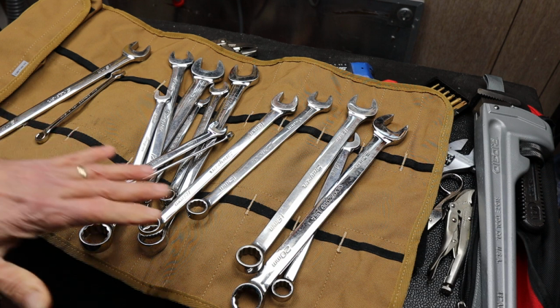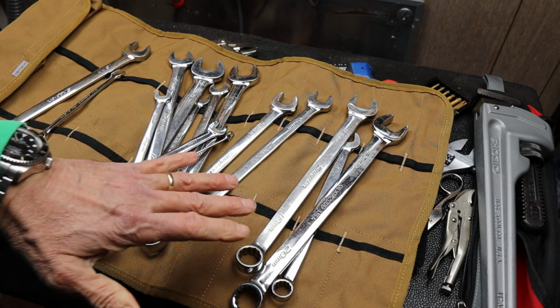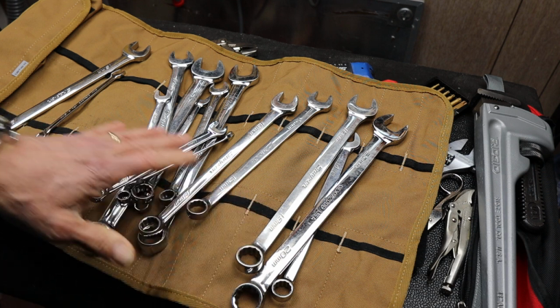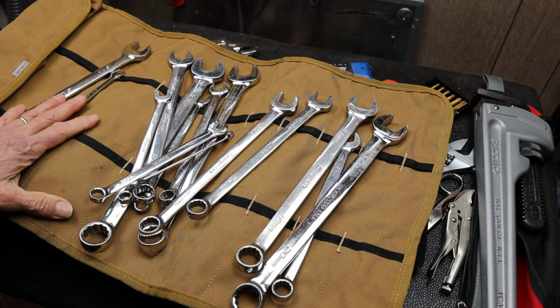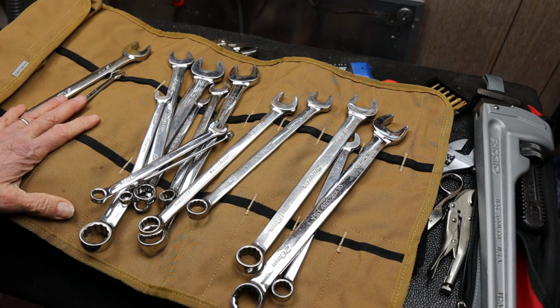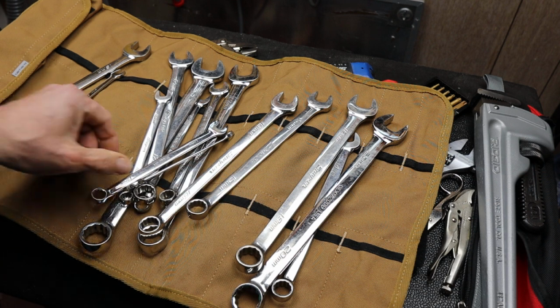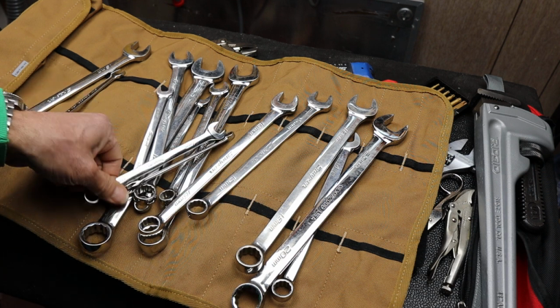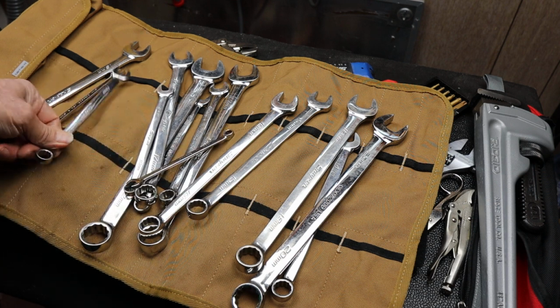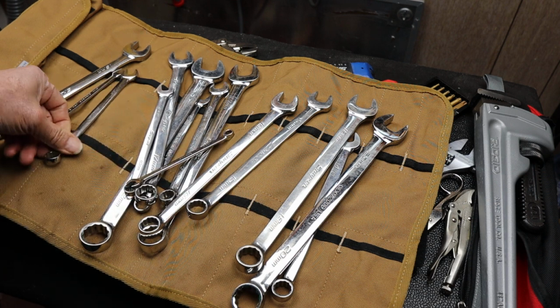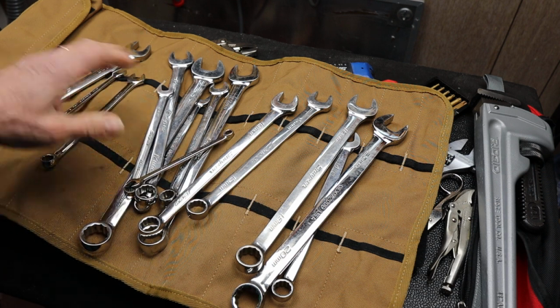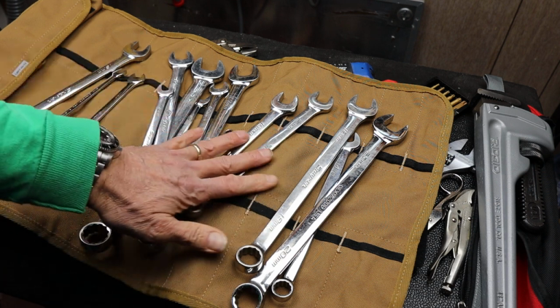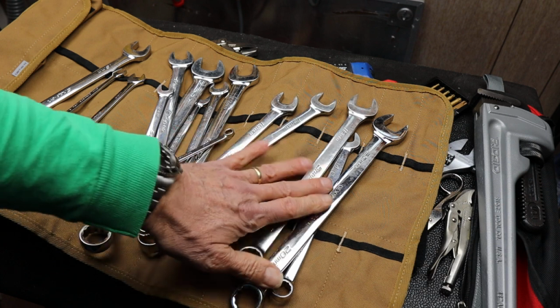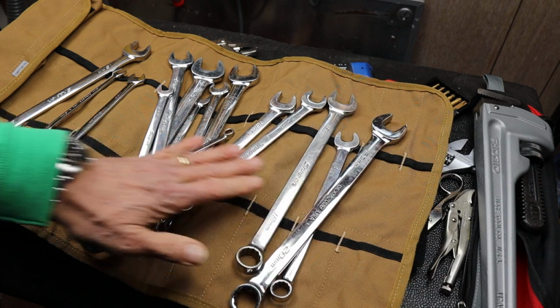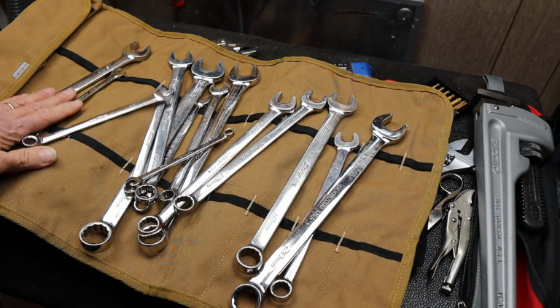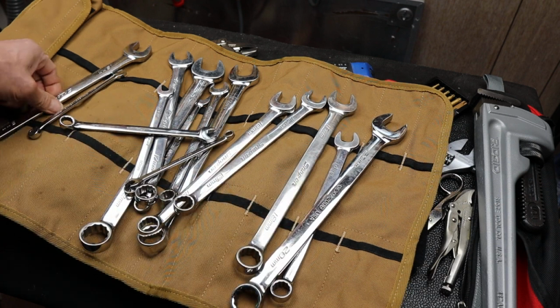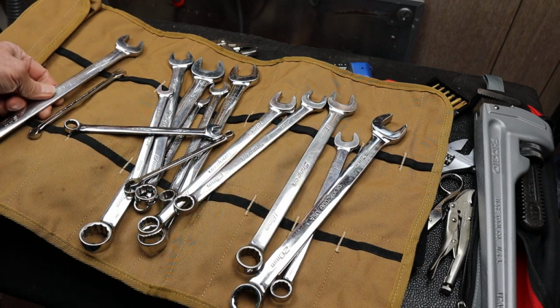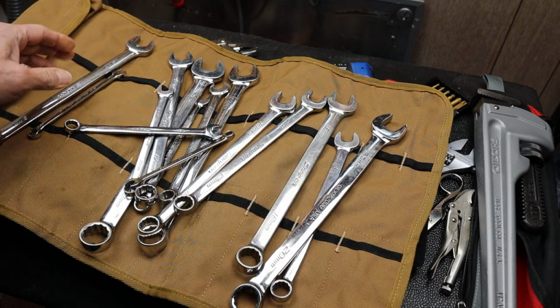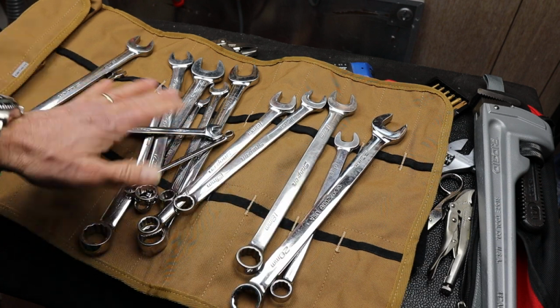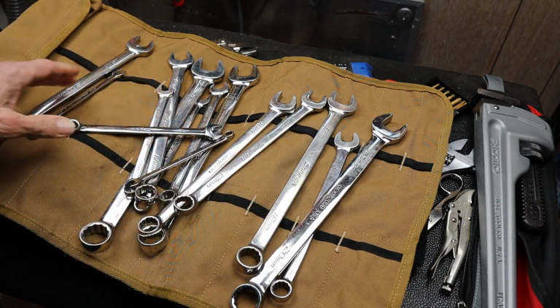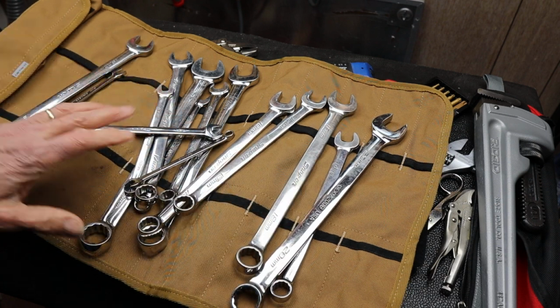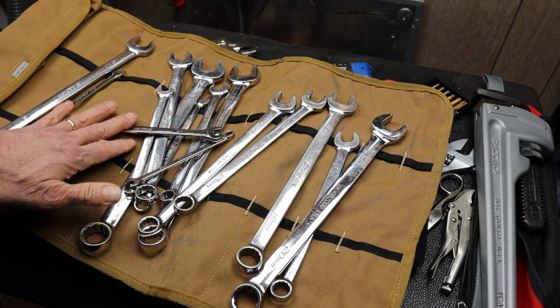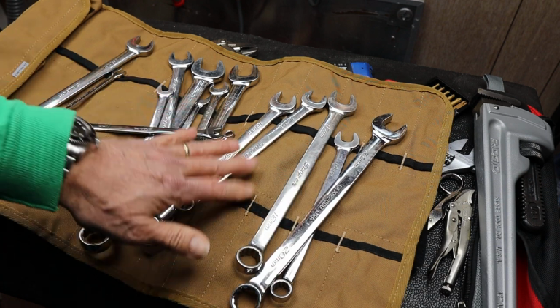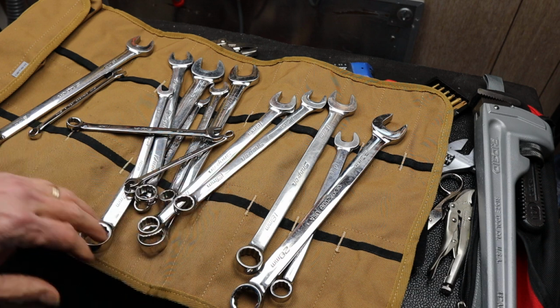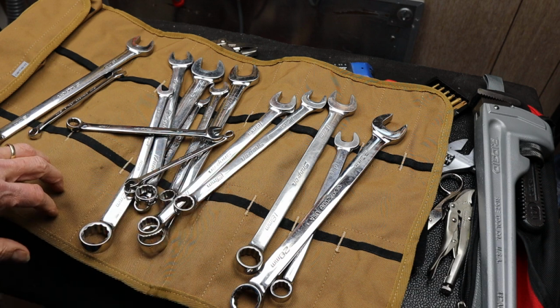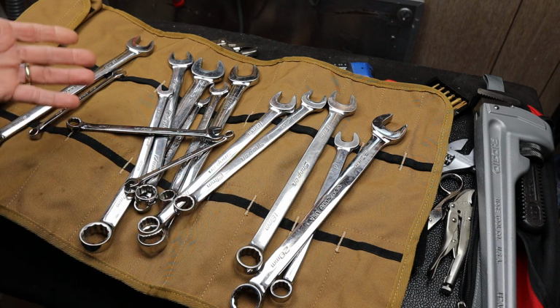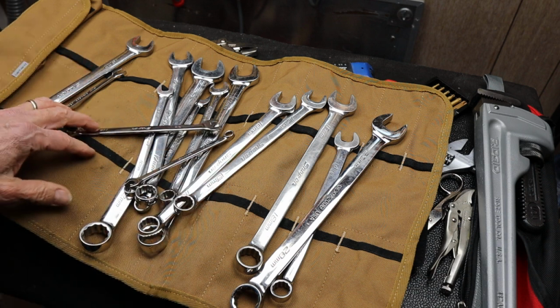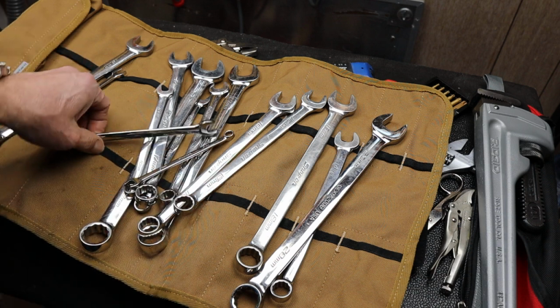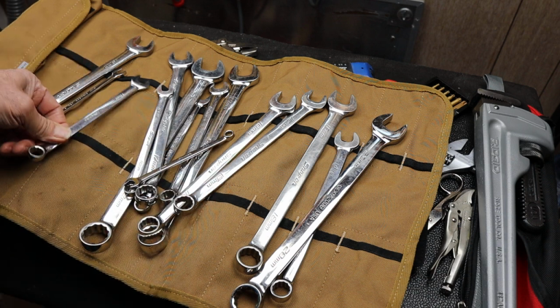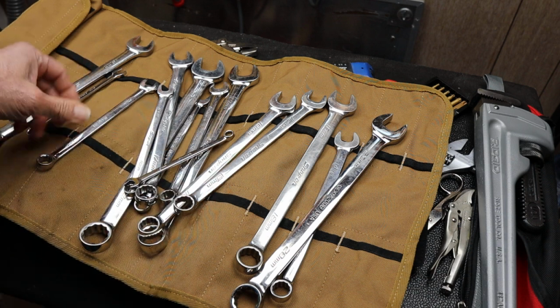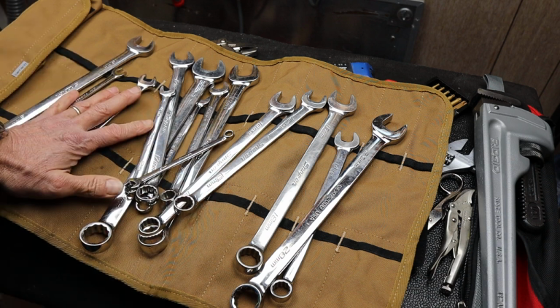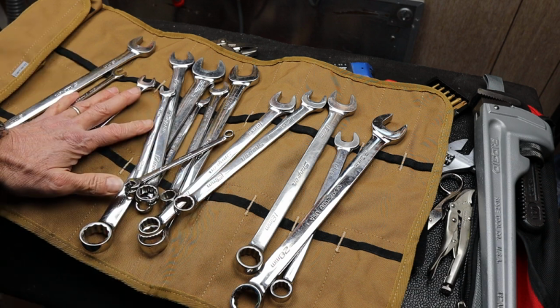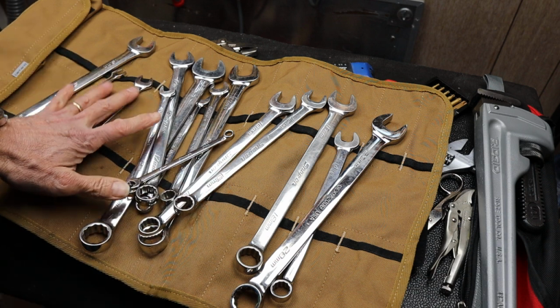One trend is there's a reluctance to leave anything out. So if there's a set — like this is a set of snap-on wrenches, no skips, from 8mm to 22mm — do I want that? No. And I'll go over why.